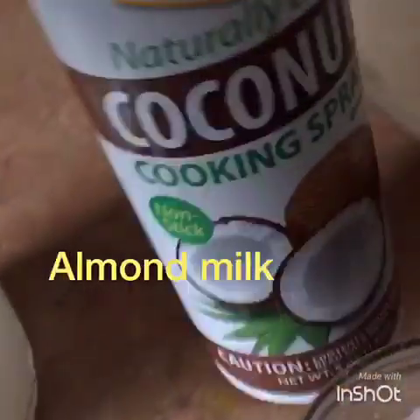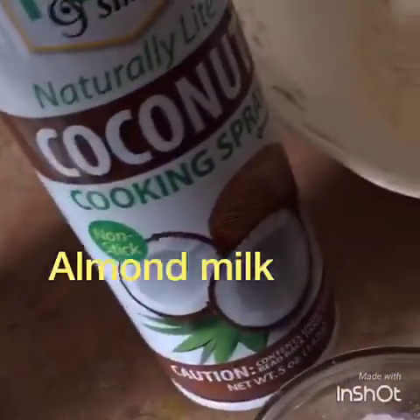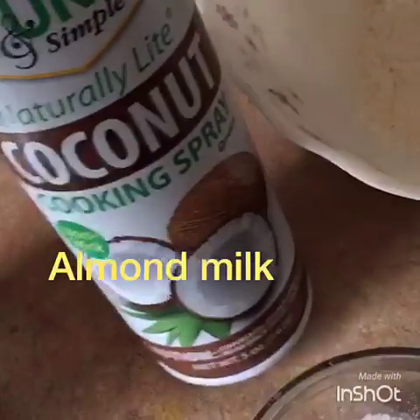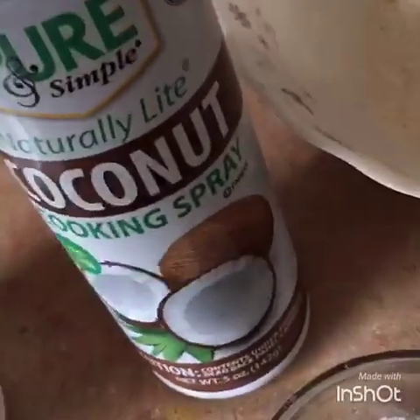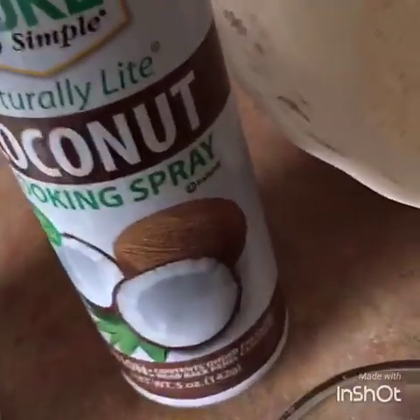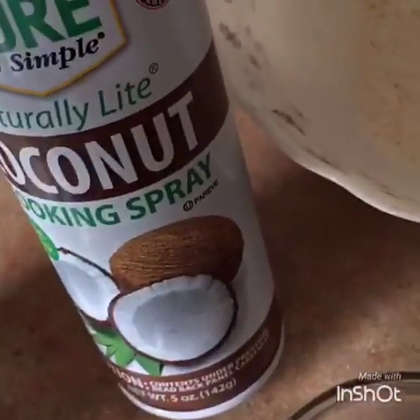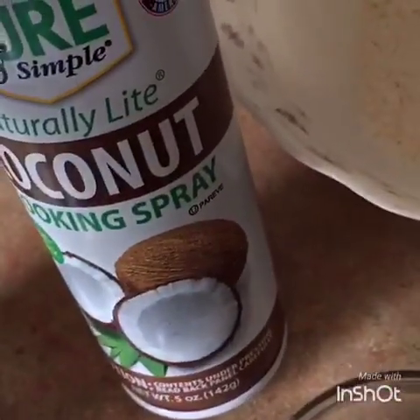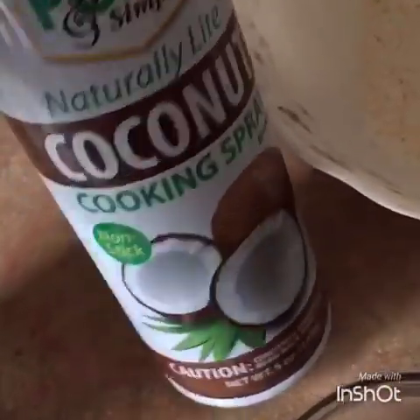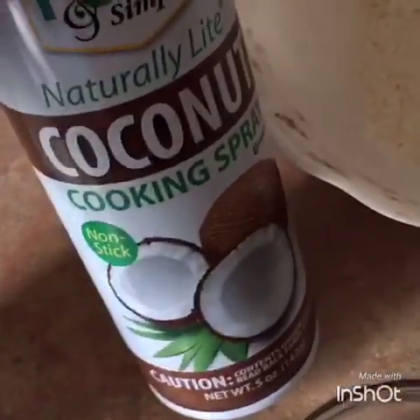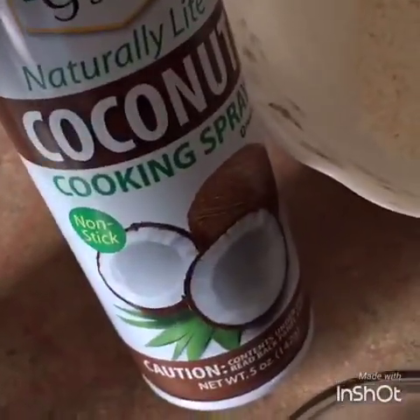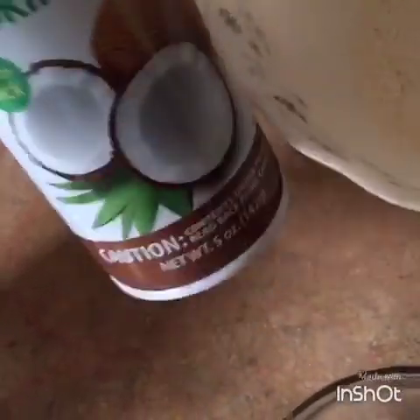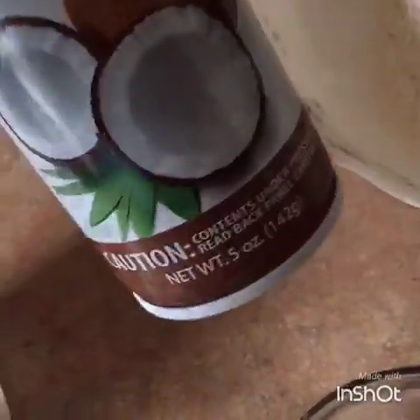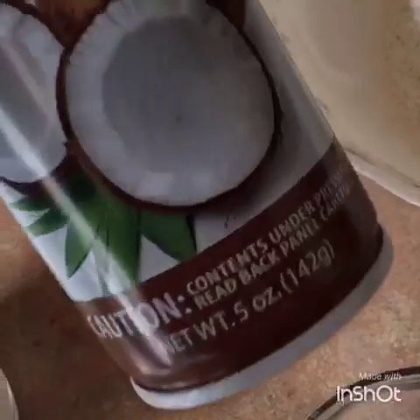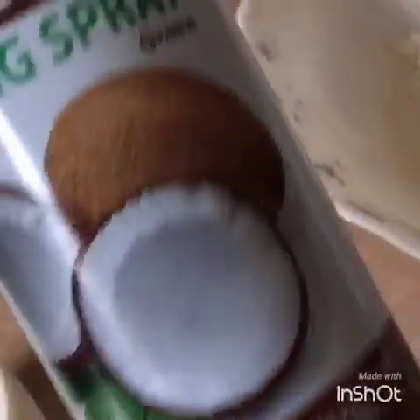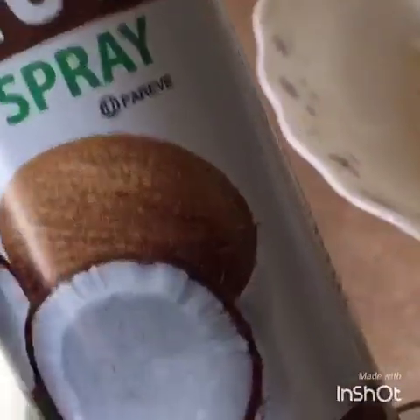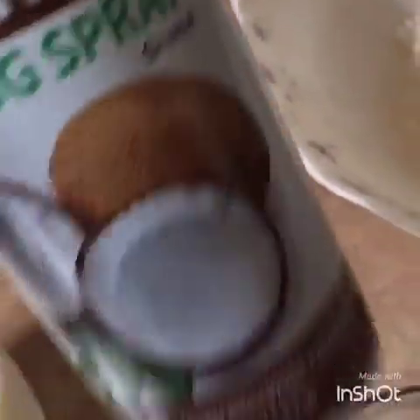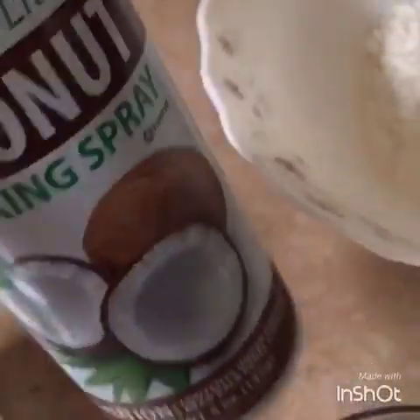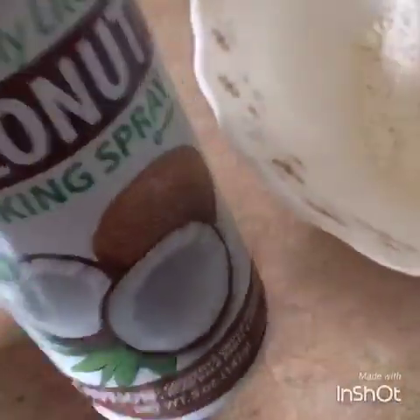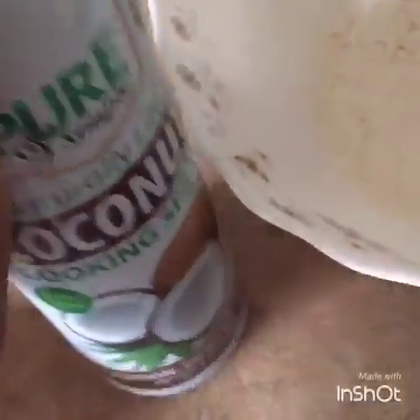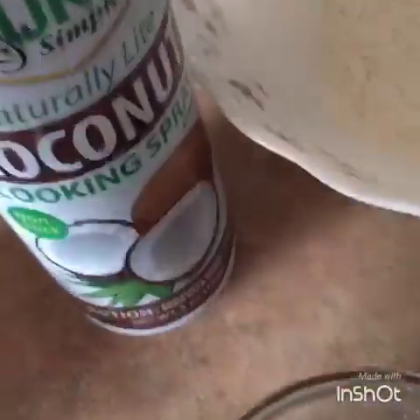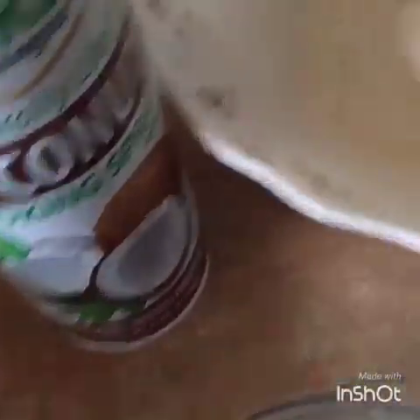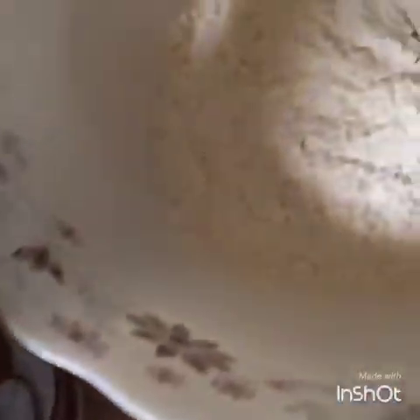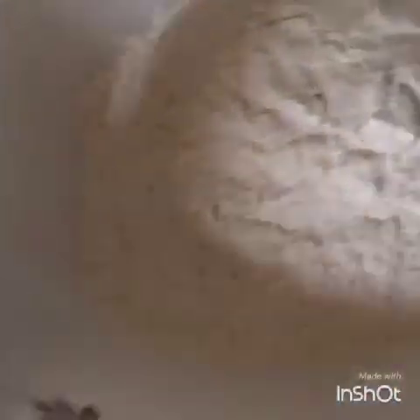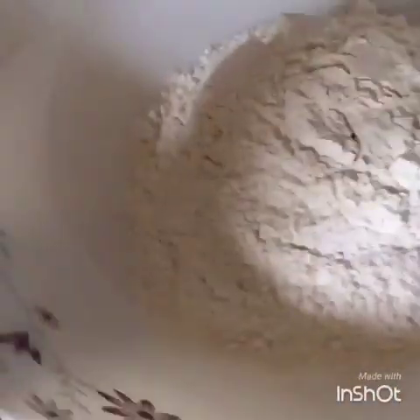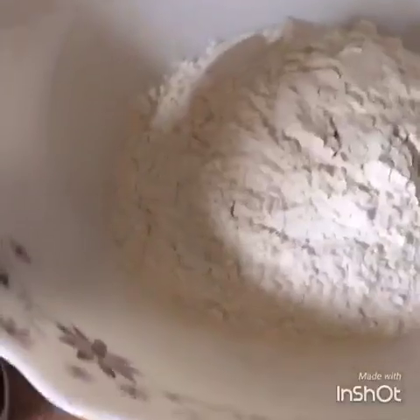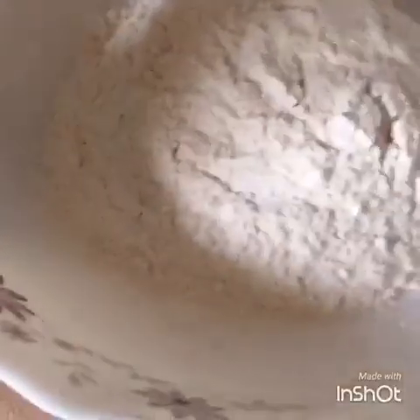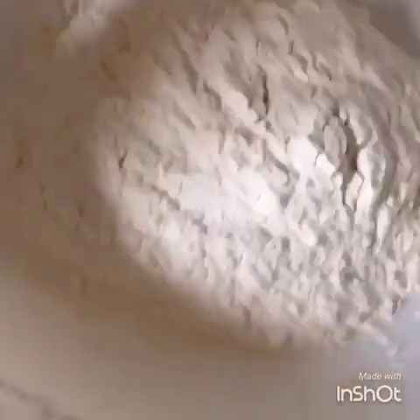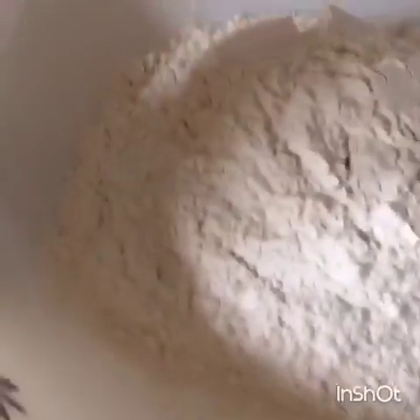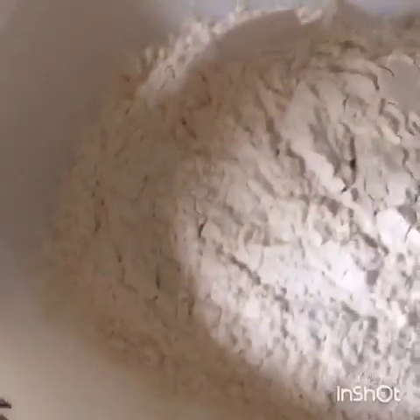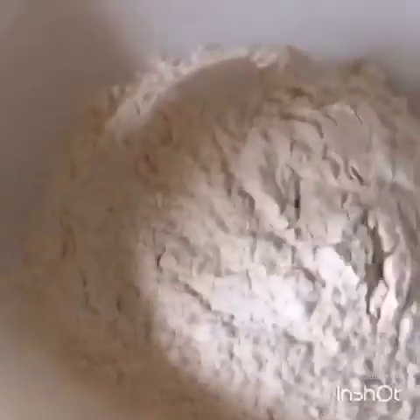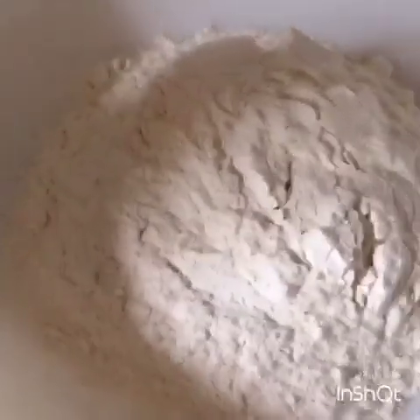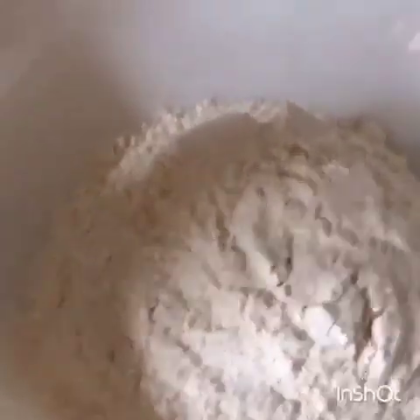And then I have my coconut spray, my cooking spray, and it's coconut flavor — or whatever flavor you have. So let's go and put all the ingredients together.